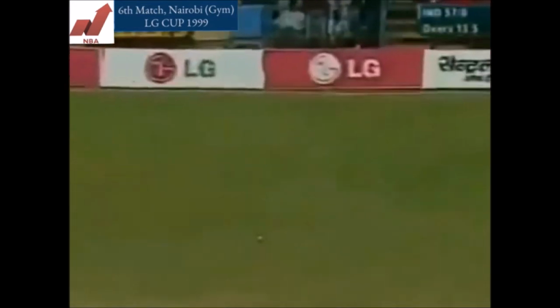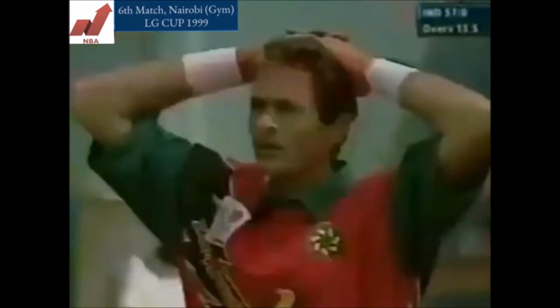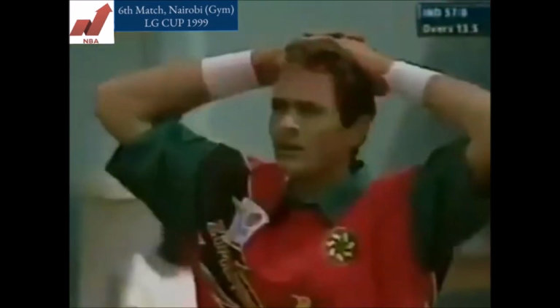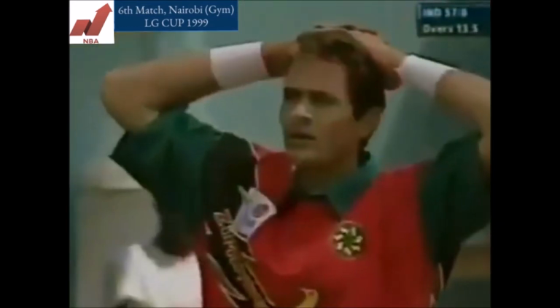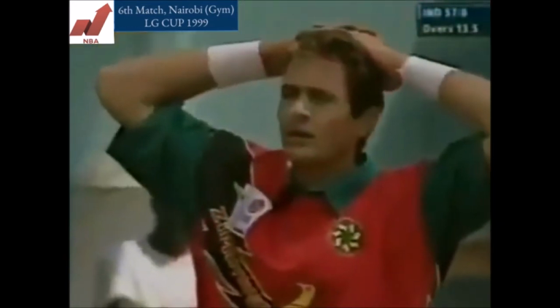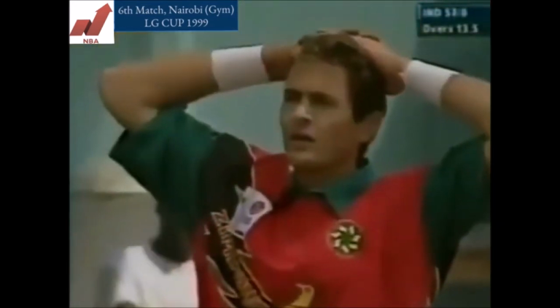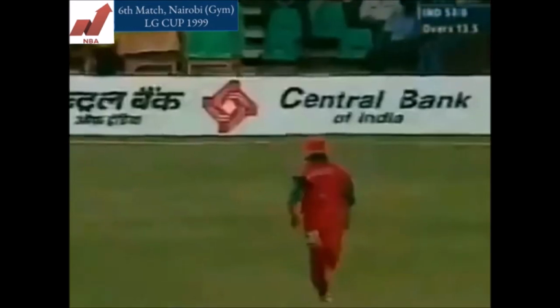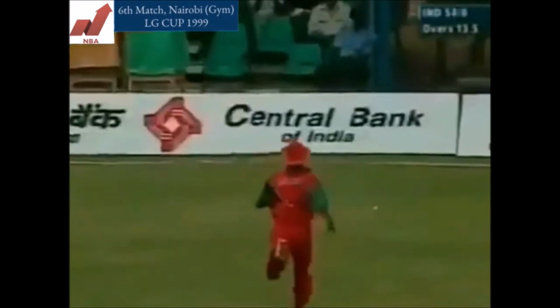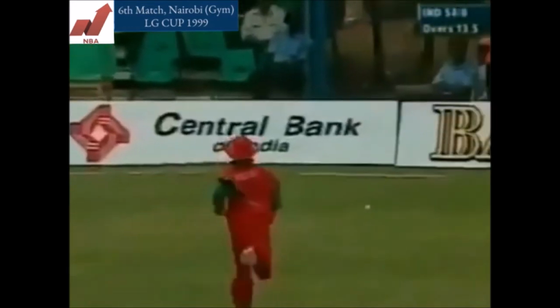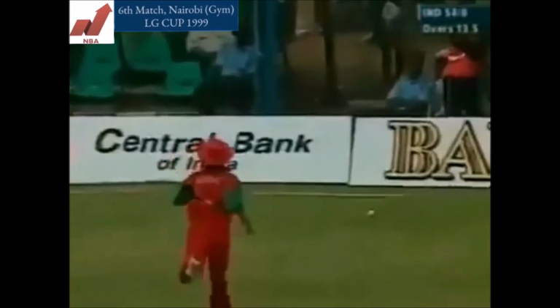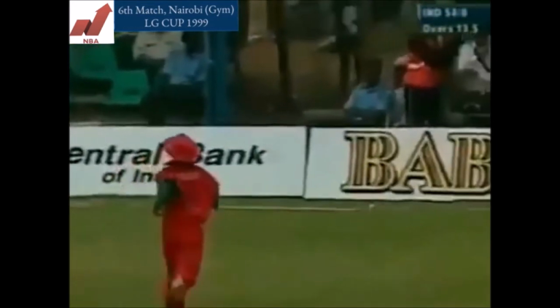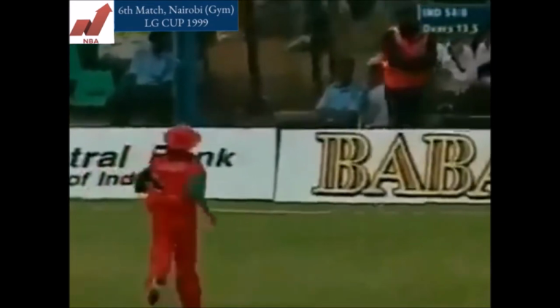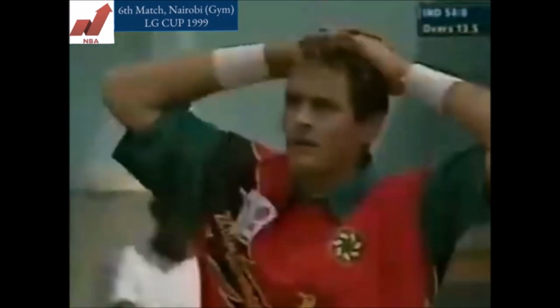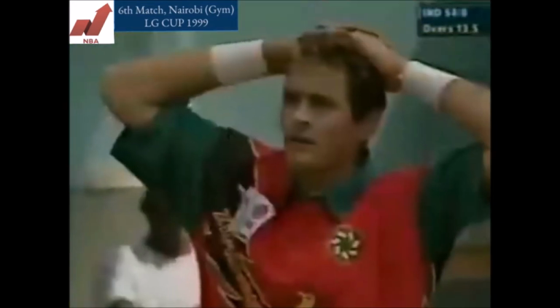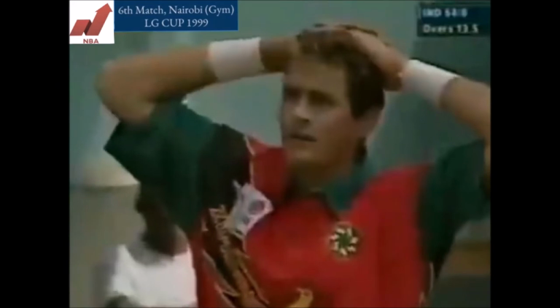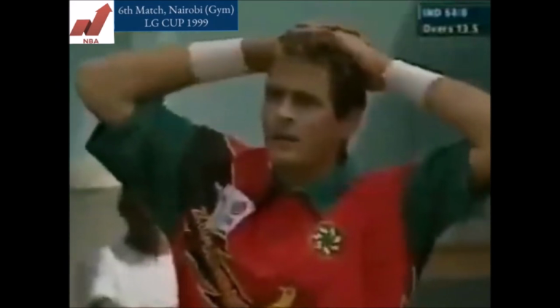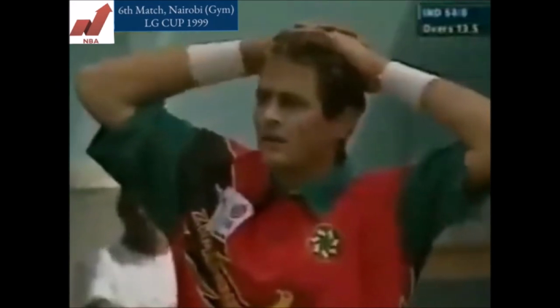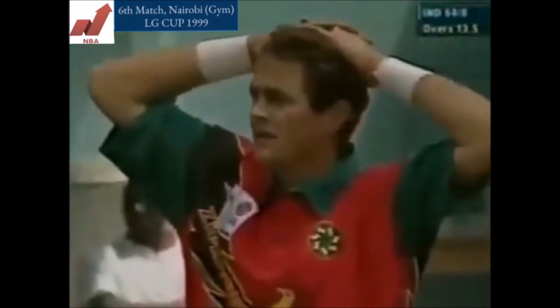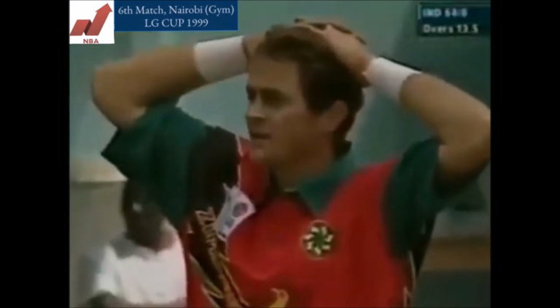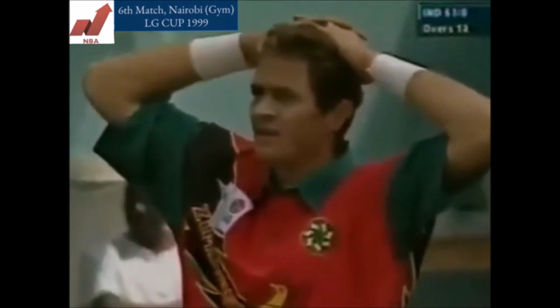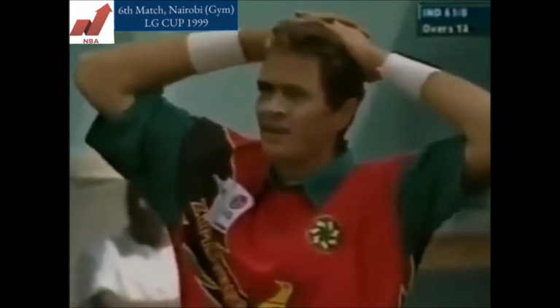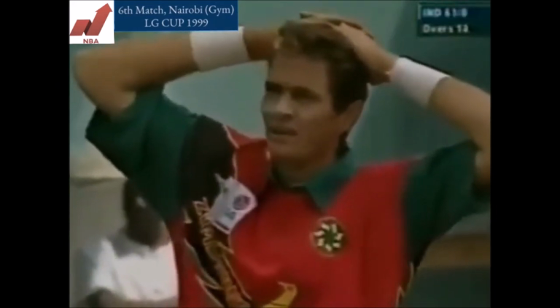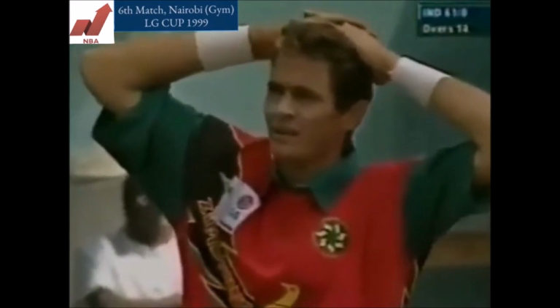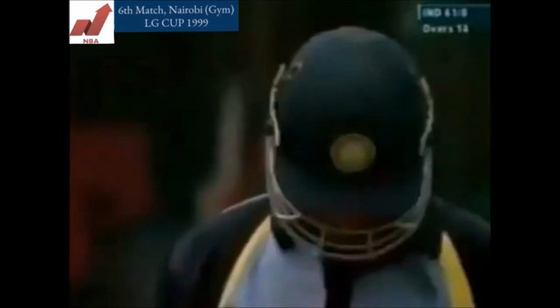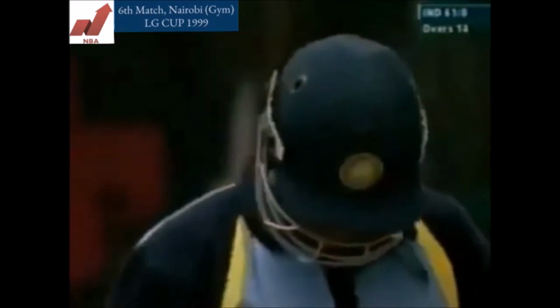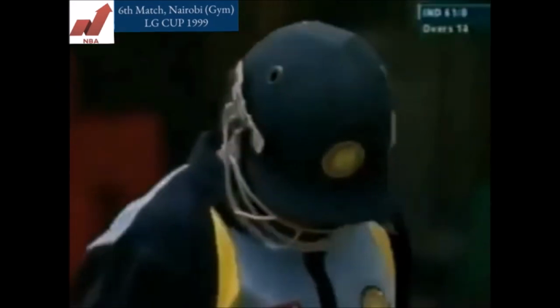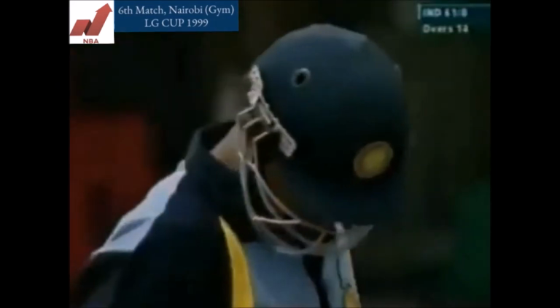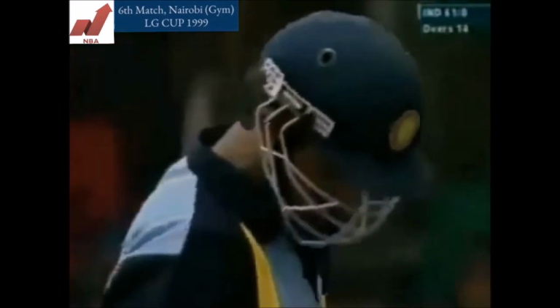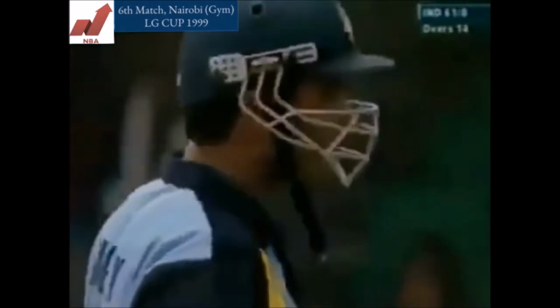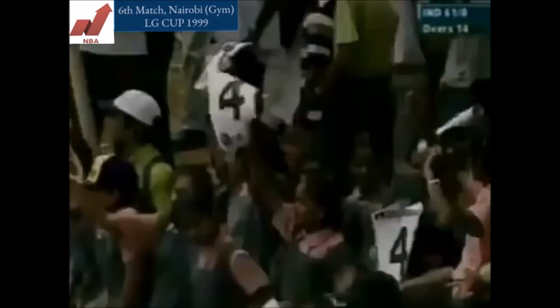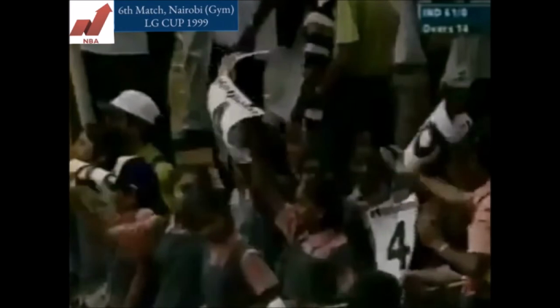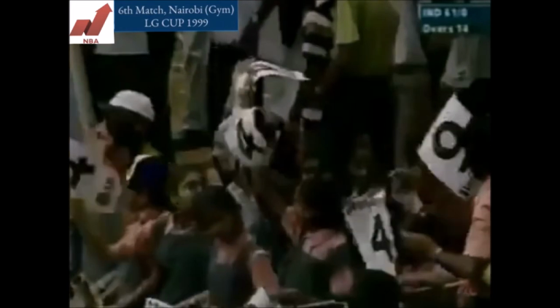This one, he just guides his way down towards the third man boundary for four. There might have been a bit of an edge there — I'm not sure that he had as much control over that shot as he might have liked.